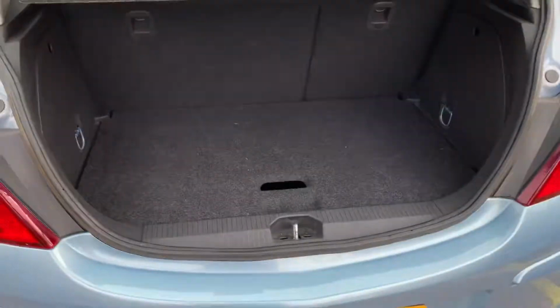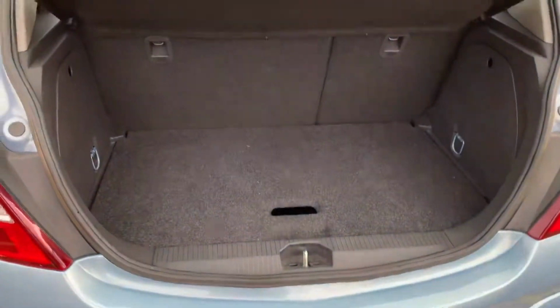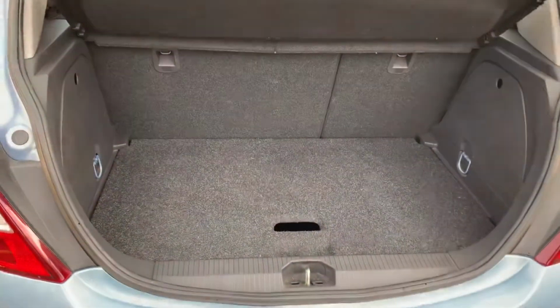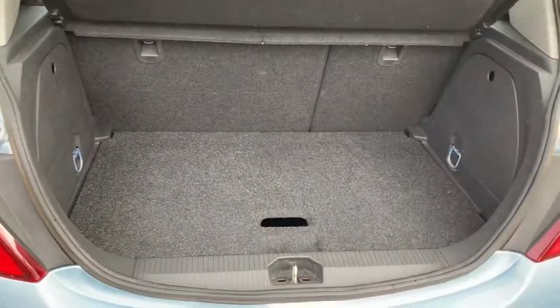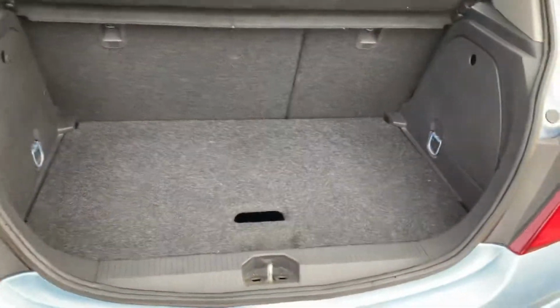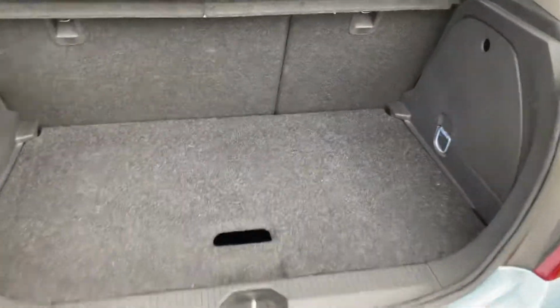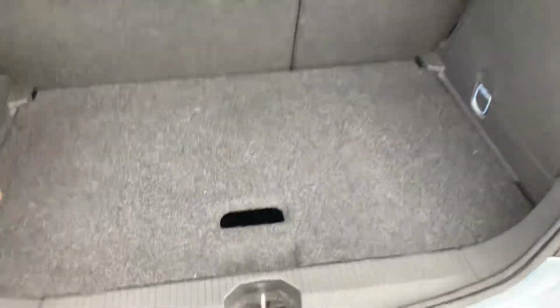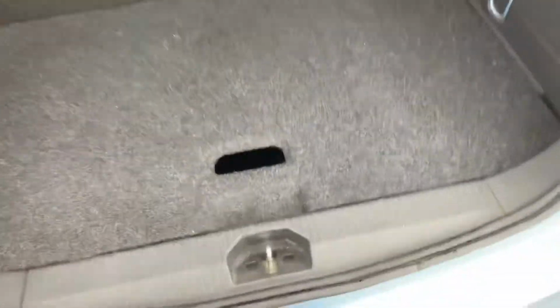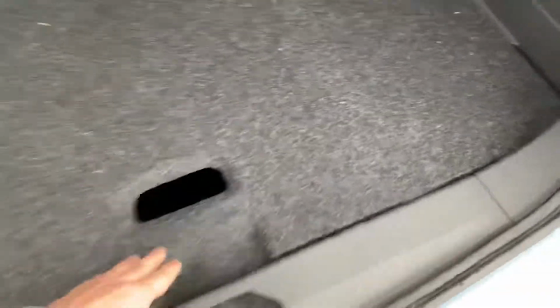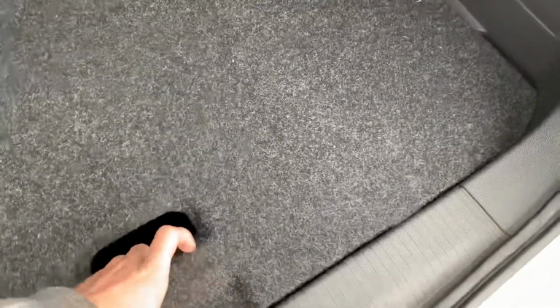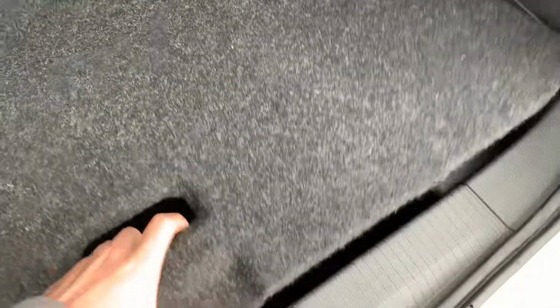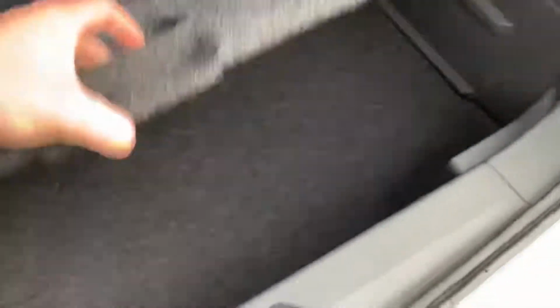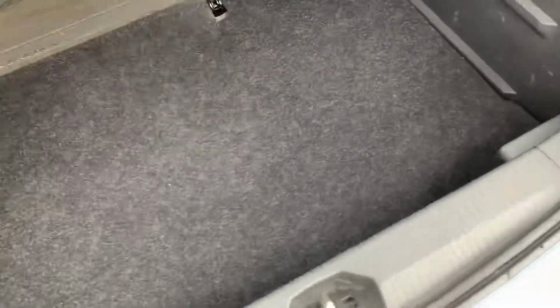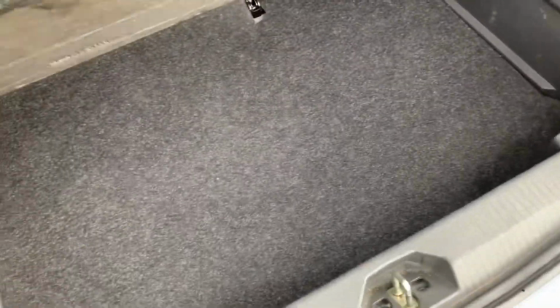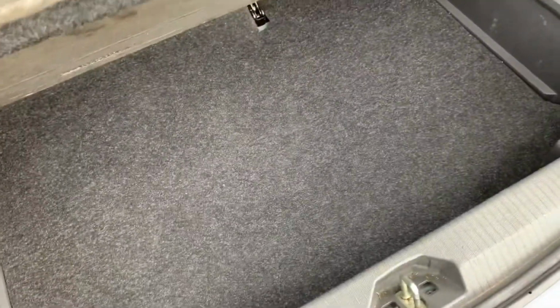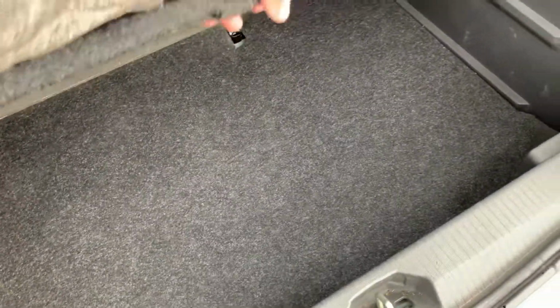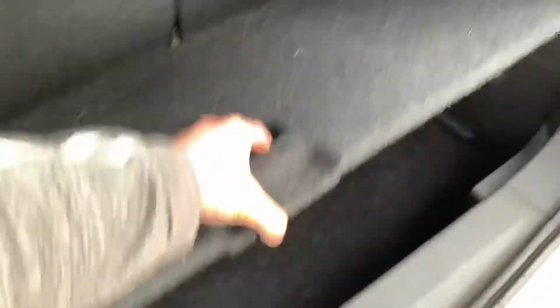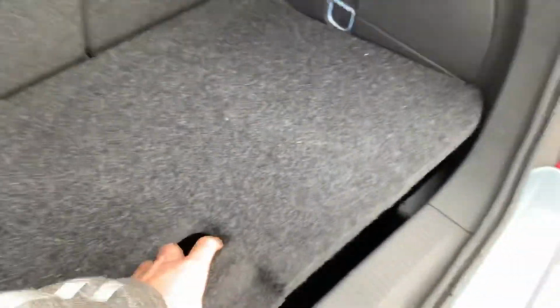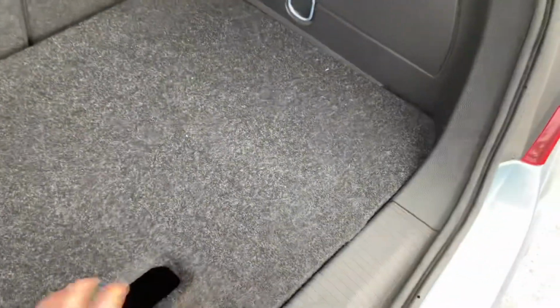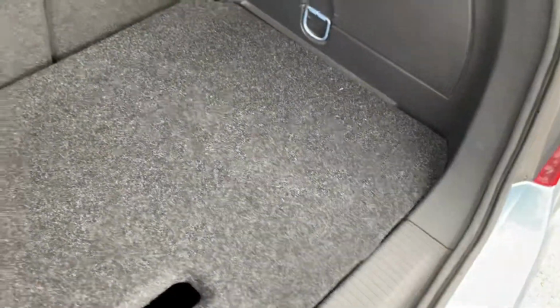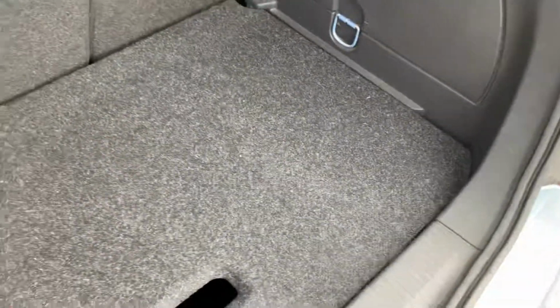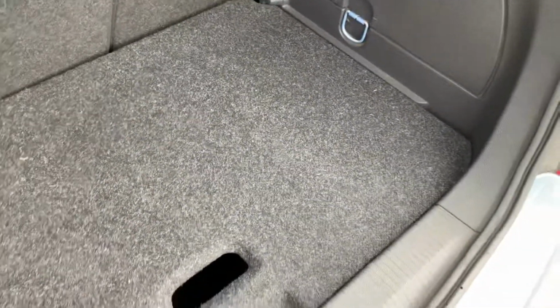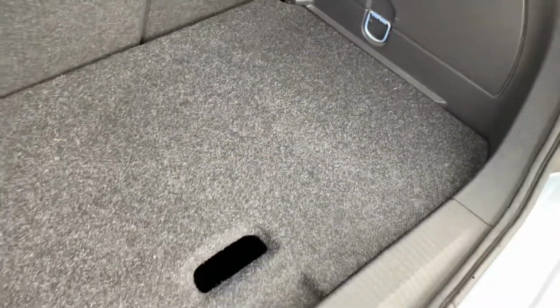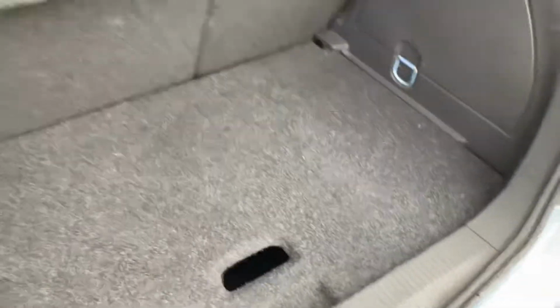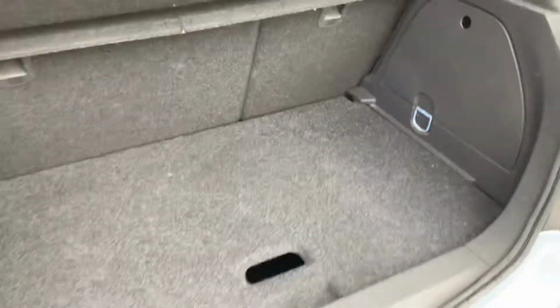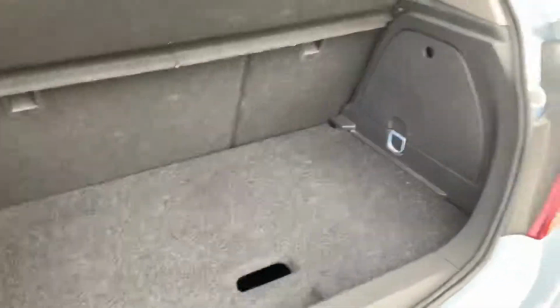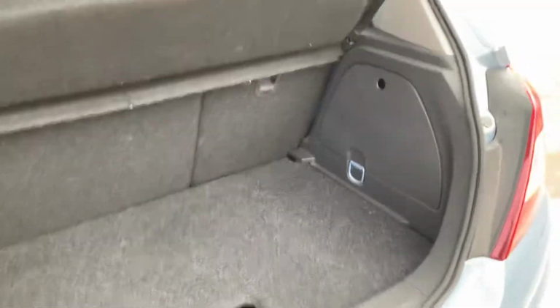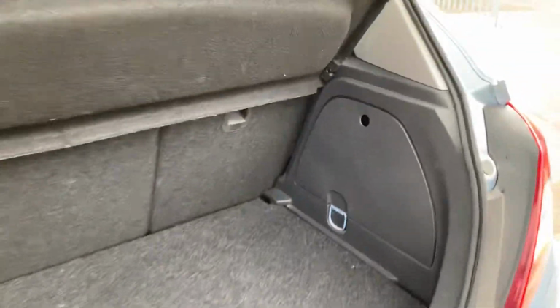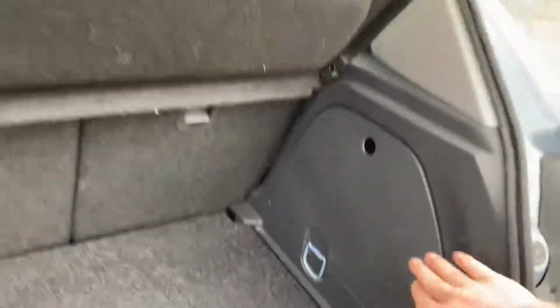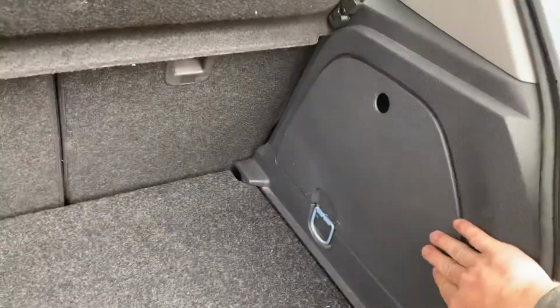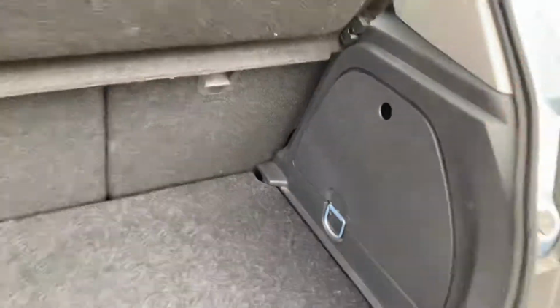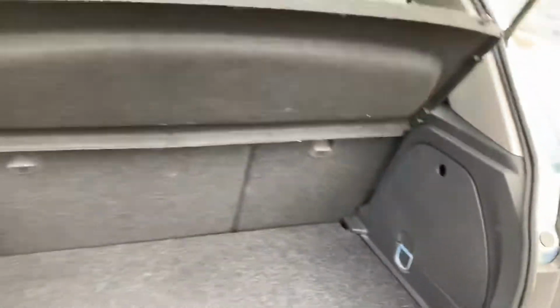The boot is a decent size for a small car — it's split over two levels, and that lower level can be removed if required. The spare wheel is also underneath that, with the full tool kit stored in there too.